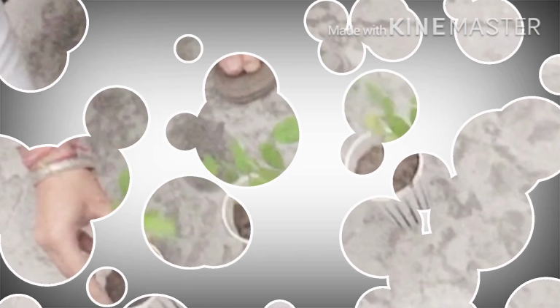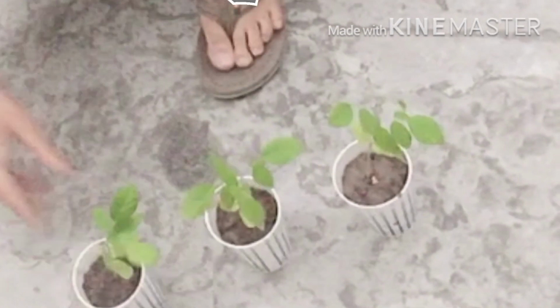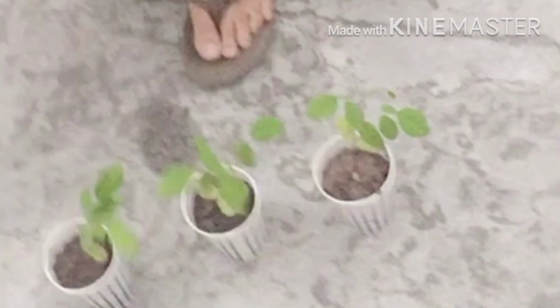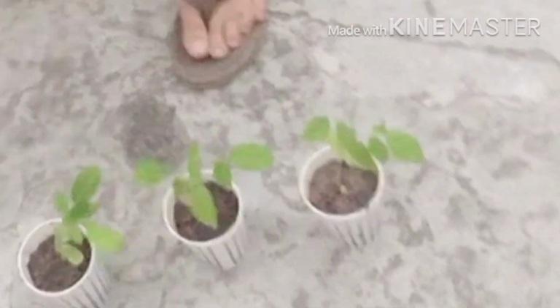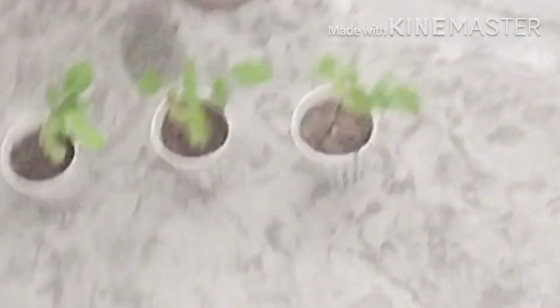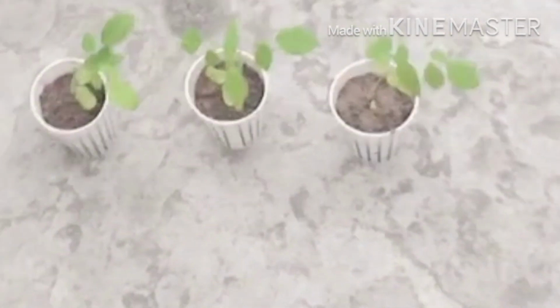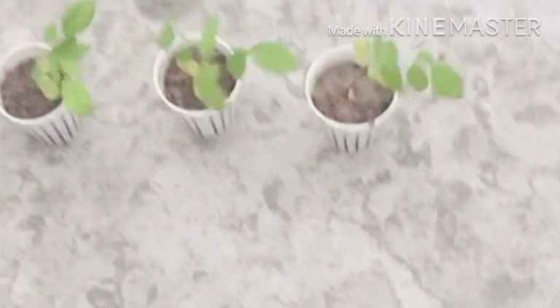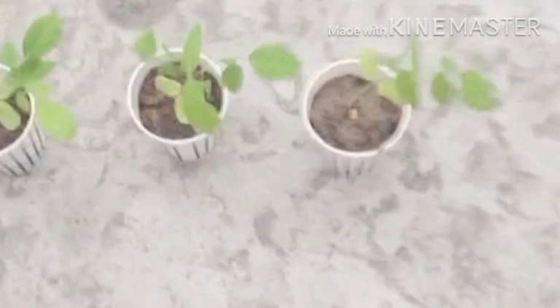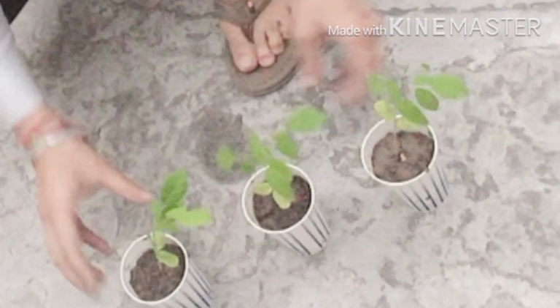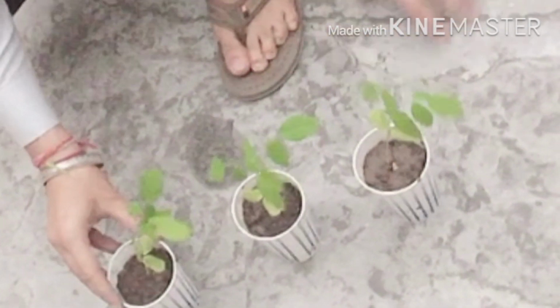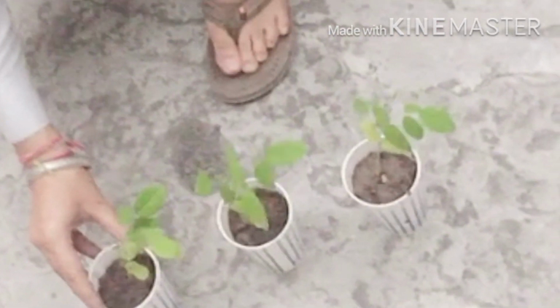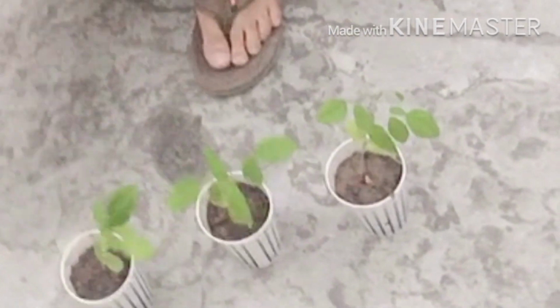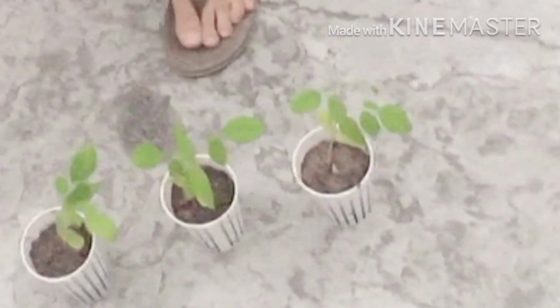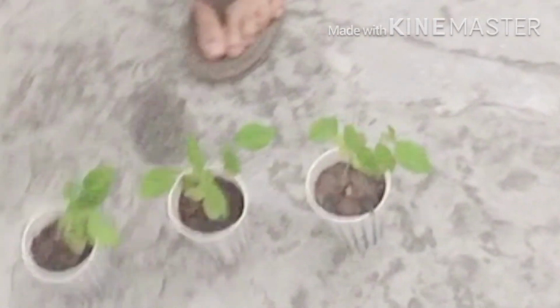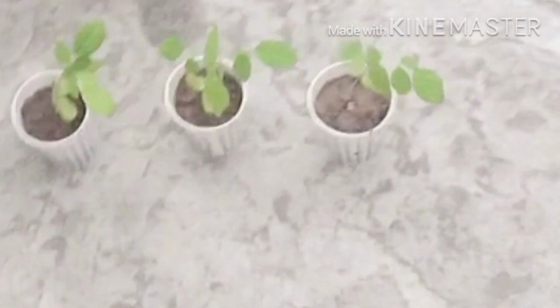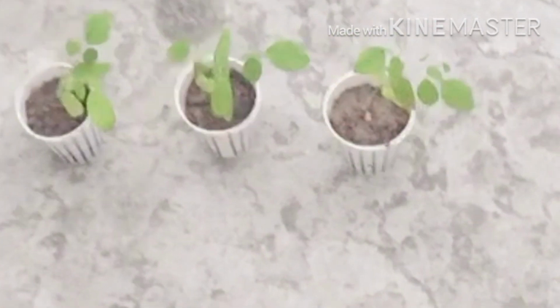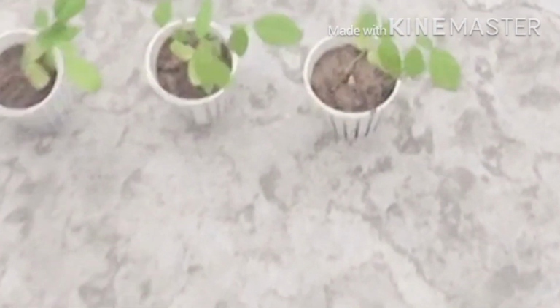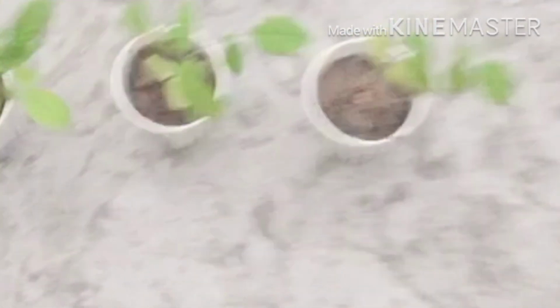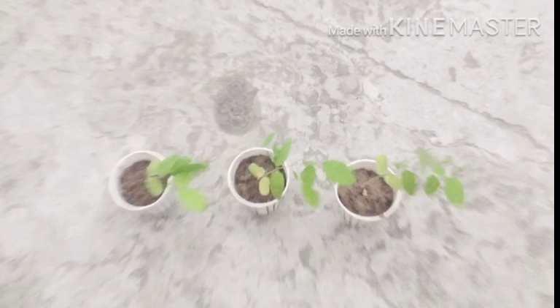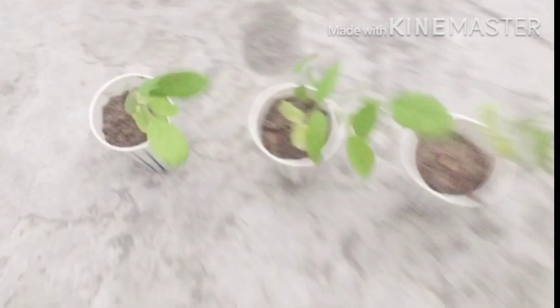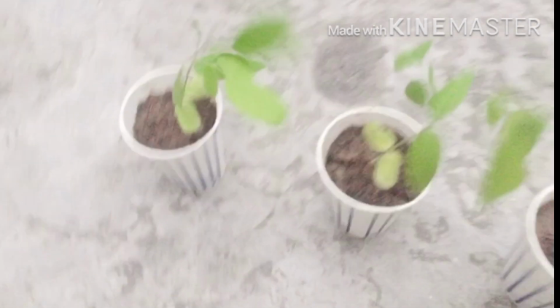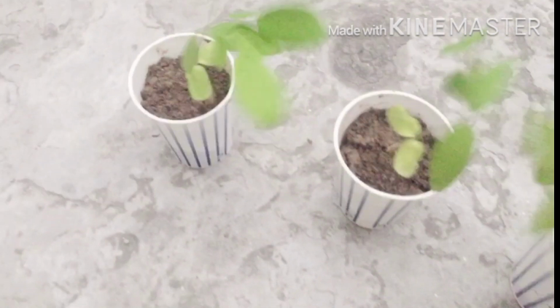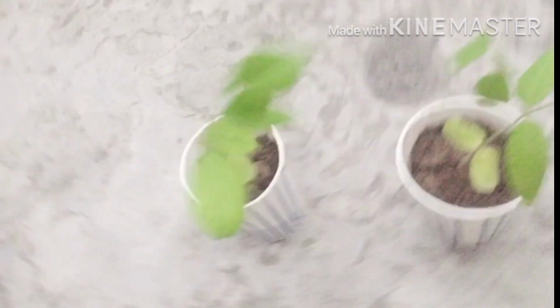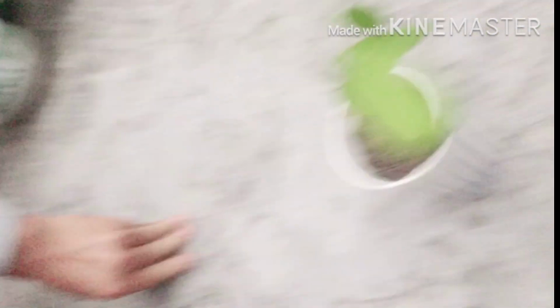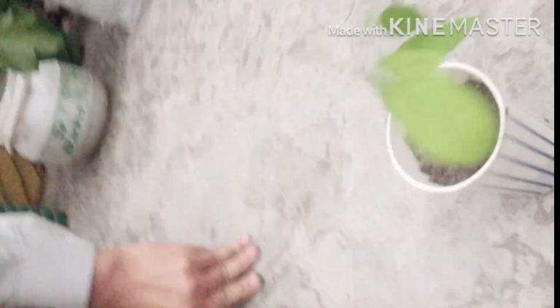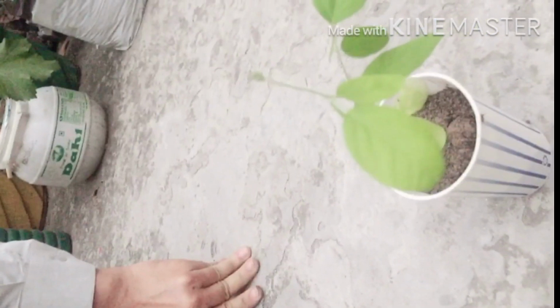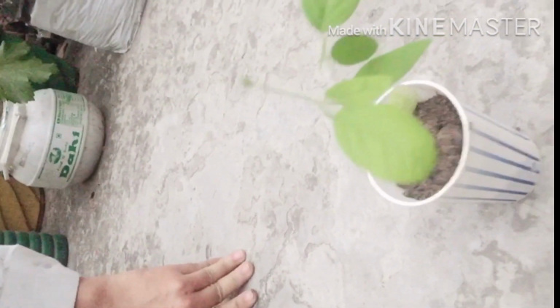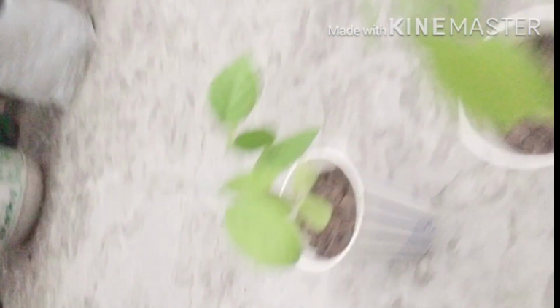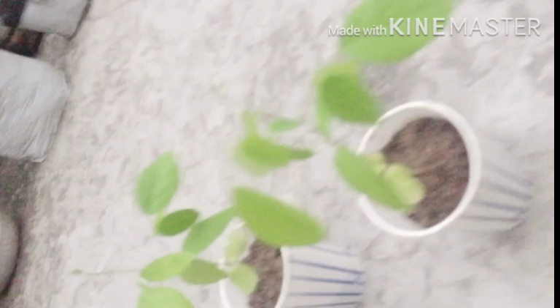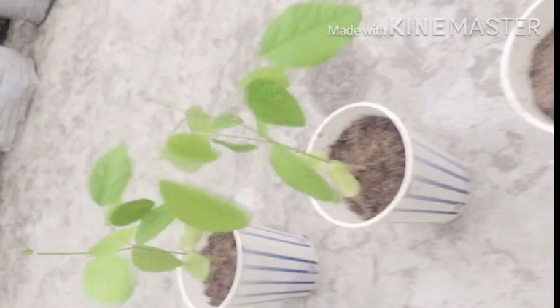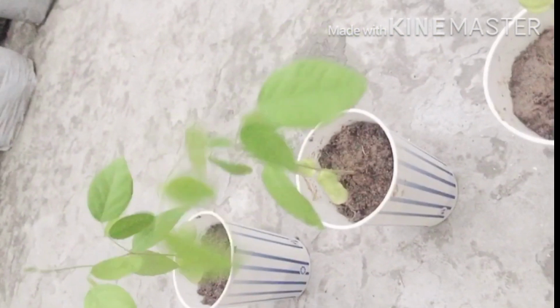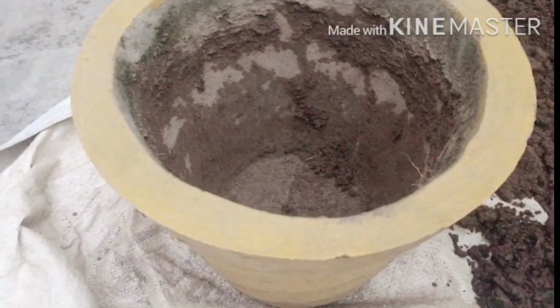Here you can see each seed has been perfectly germinated. Generally it doesn't happen like this, but anyway, we have handsome-sized plants which we should absolutely transplant into a bigger pot with the same soil media we used for seedling.